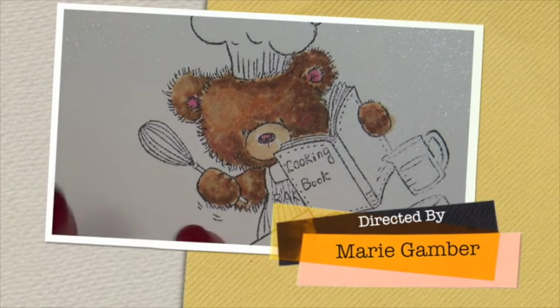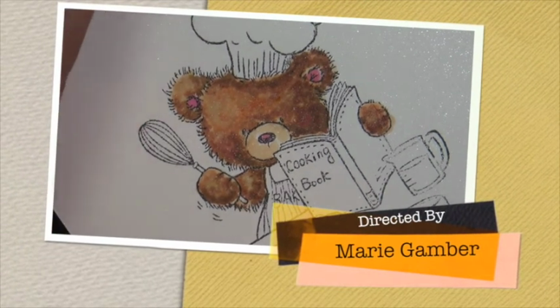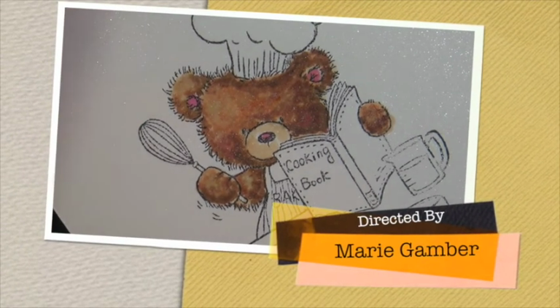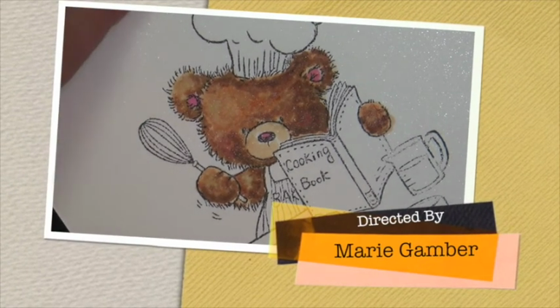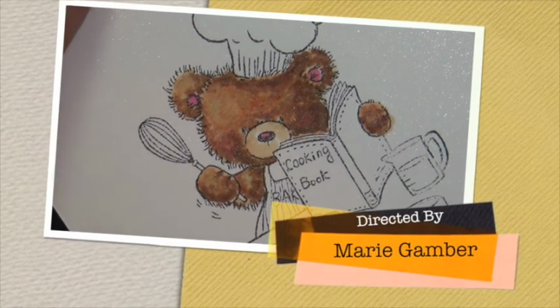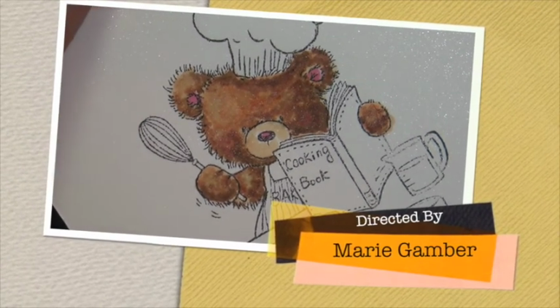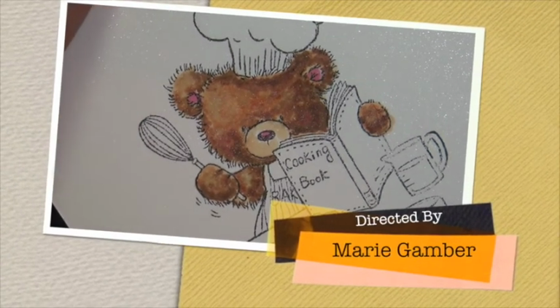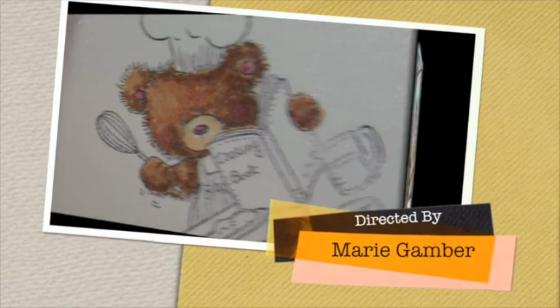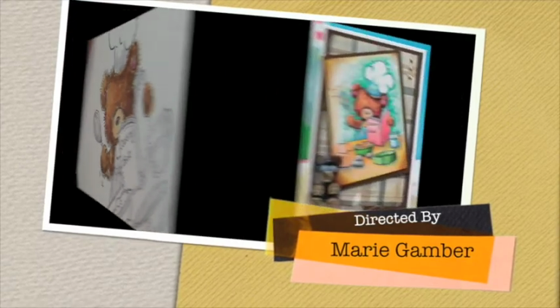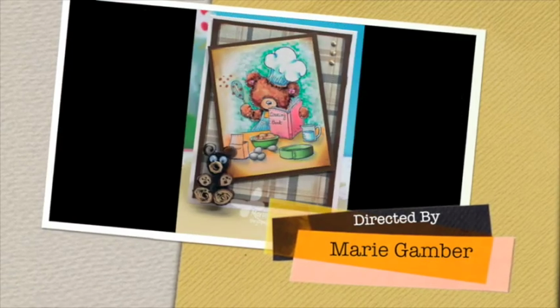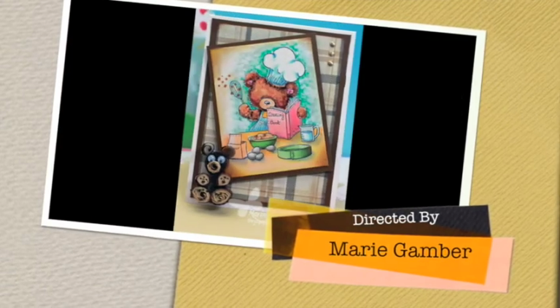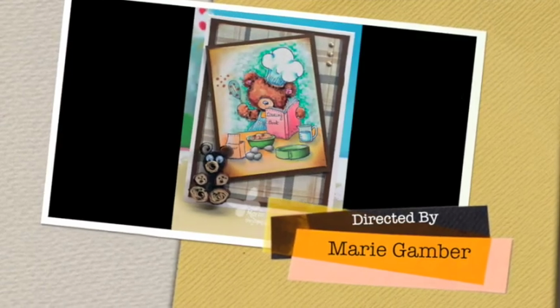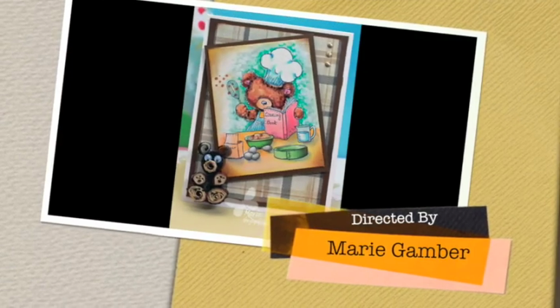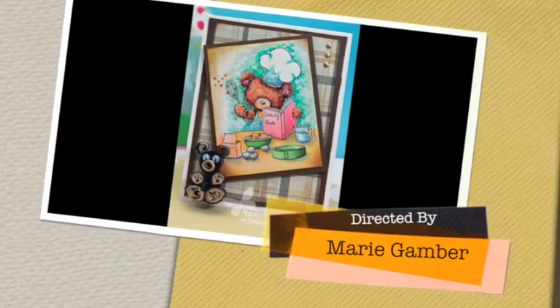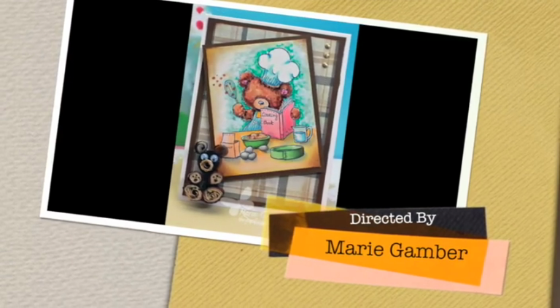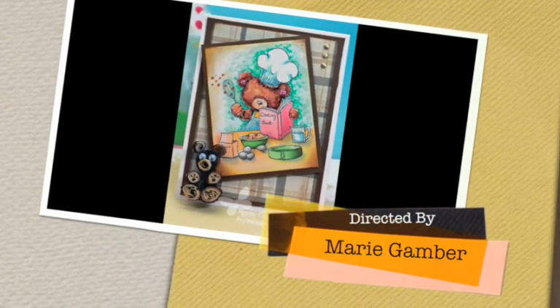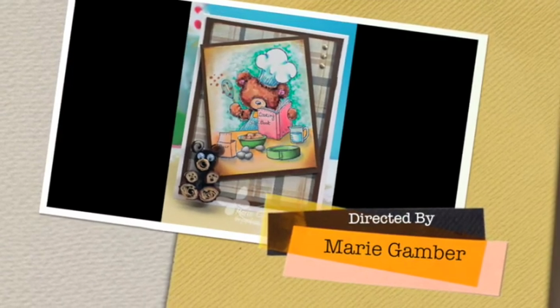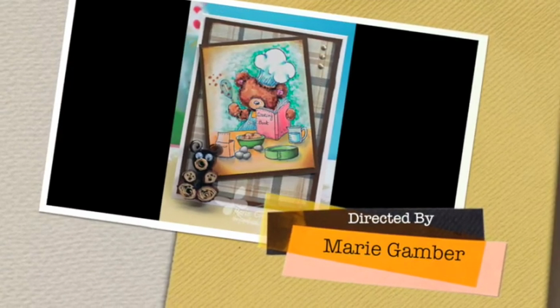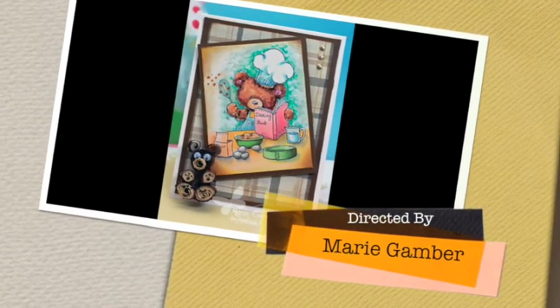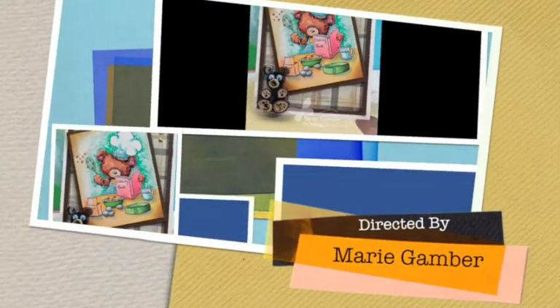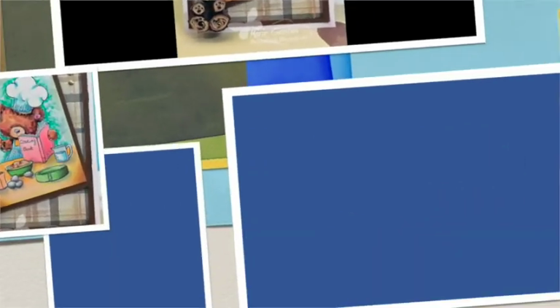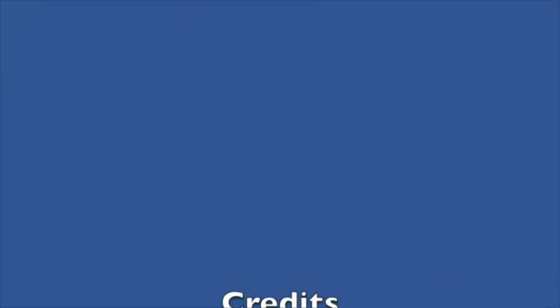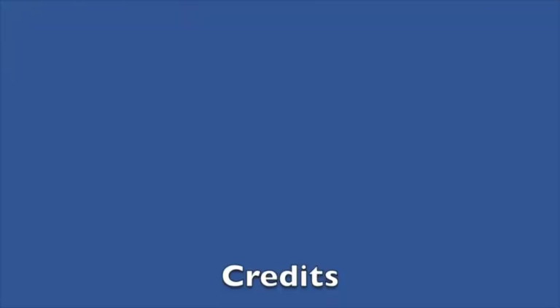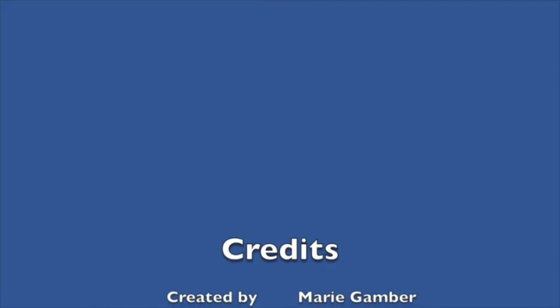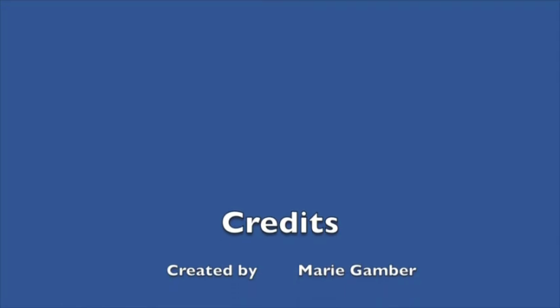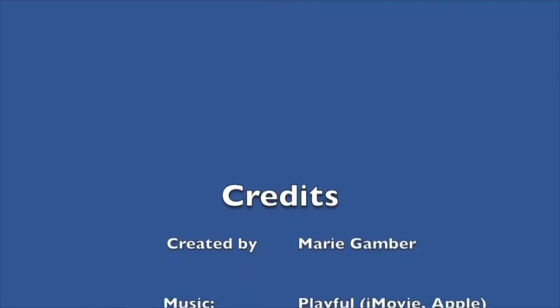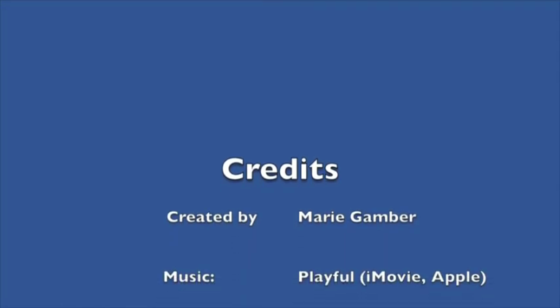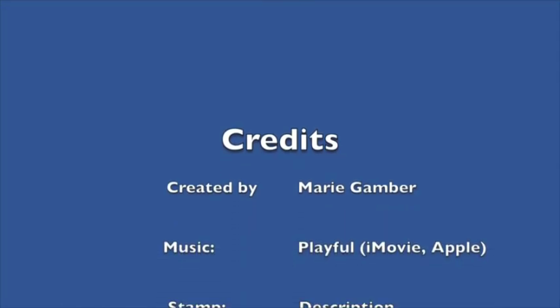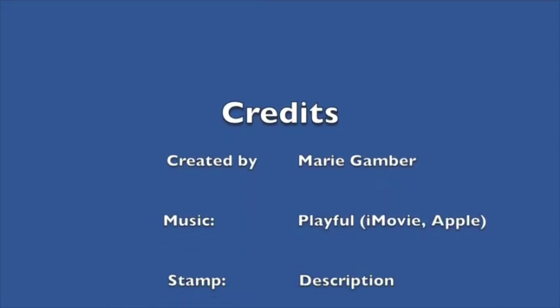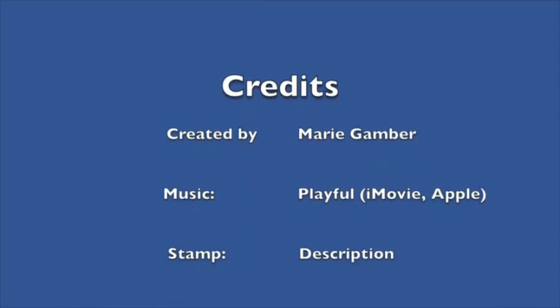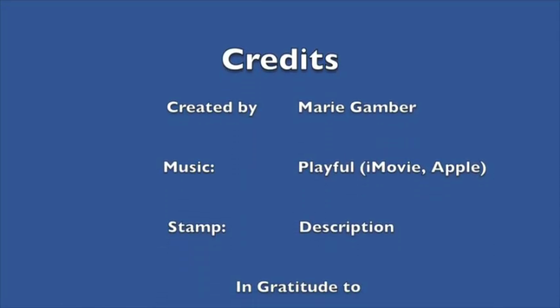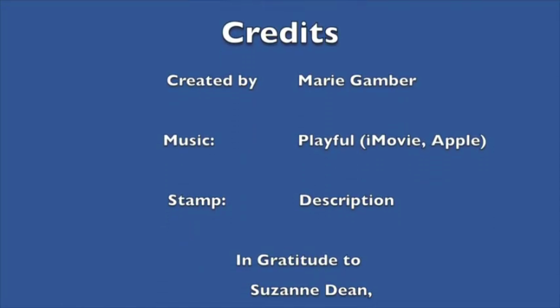And that's our furry little teddy bear. Hope you enjoyed it. Come back again for more on texturizing.